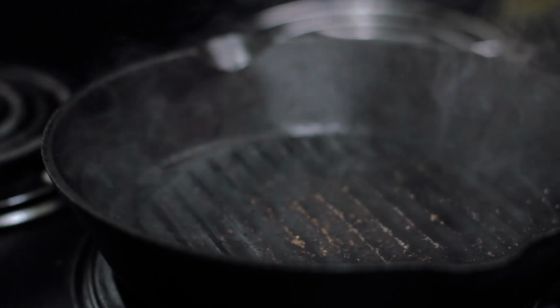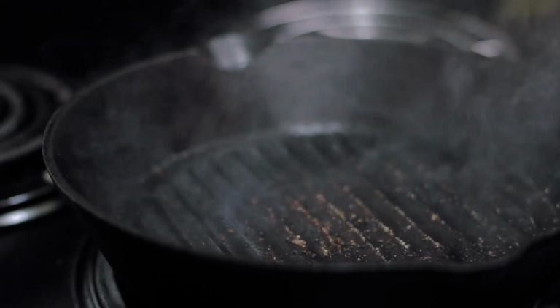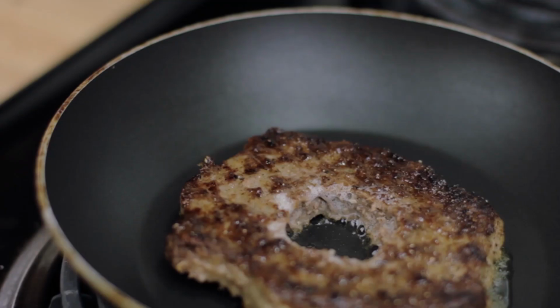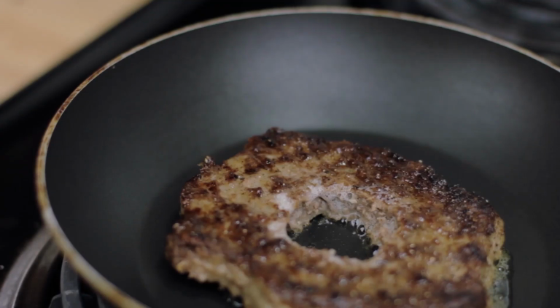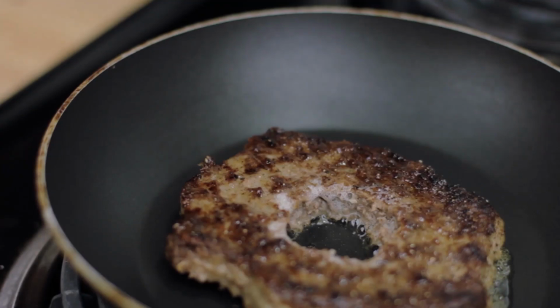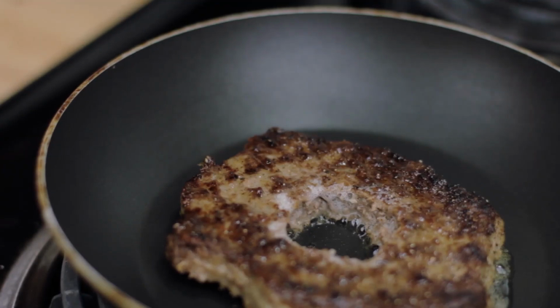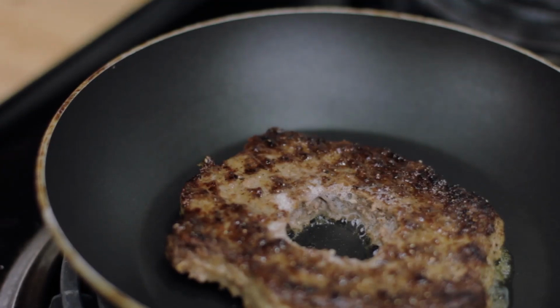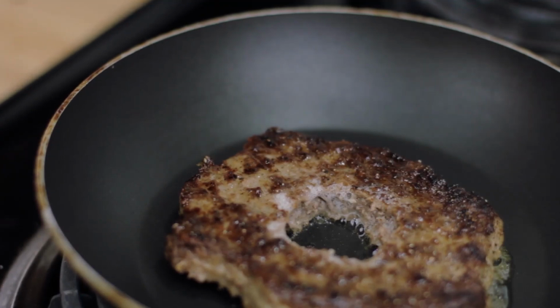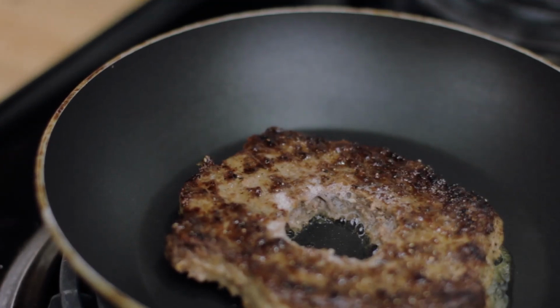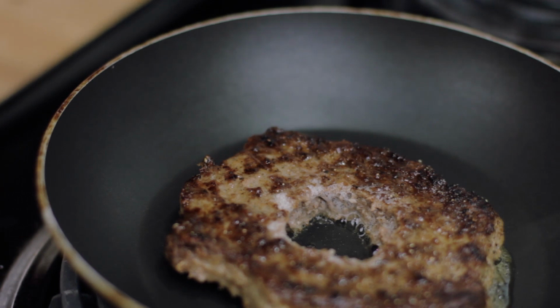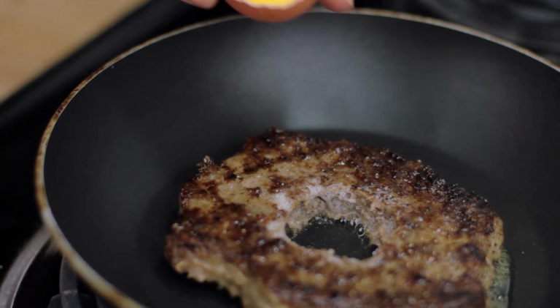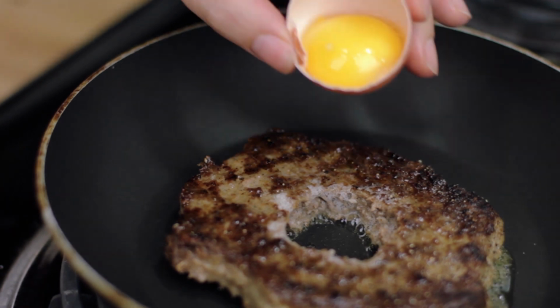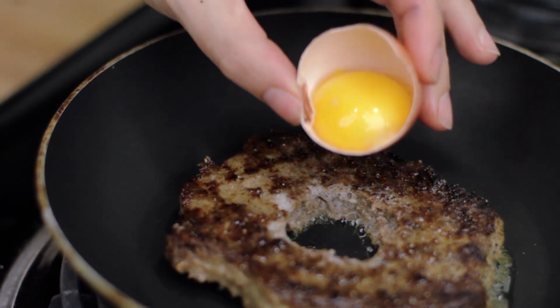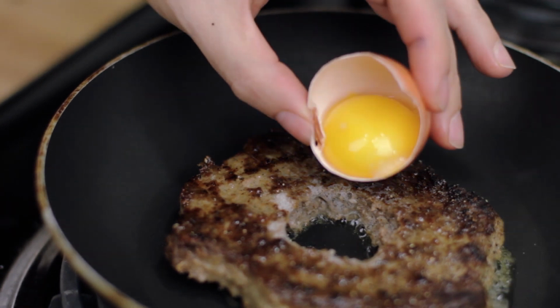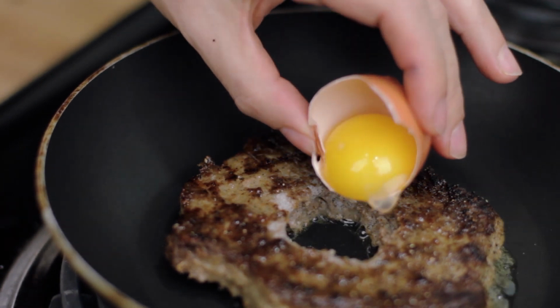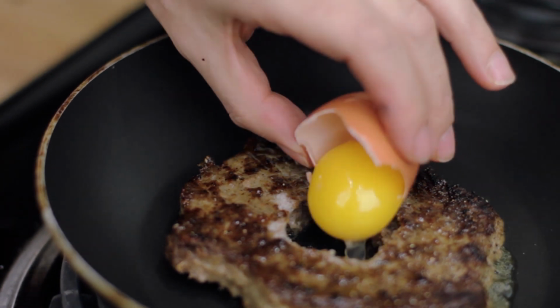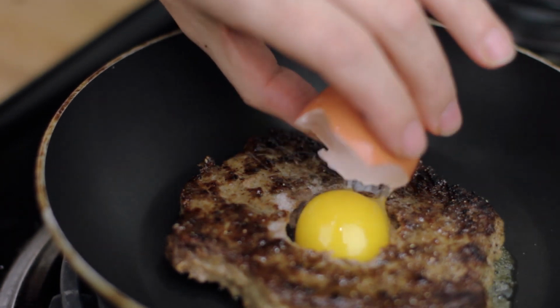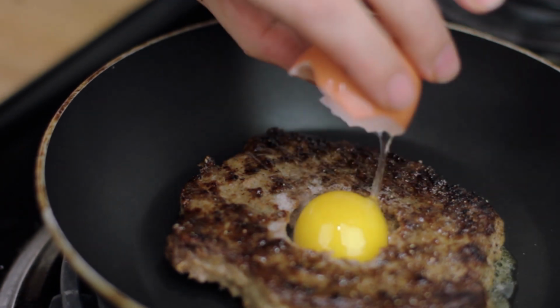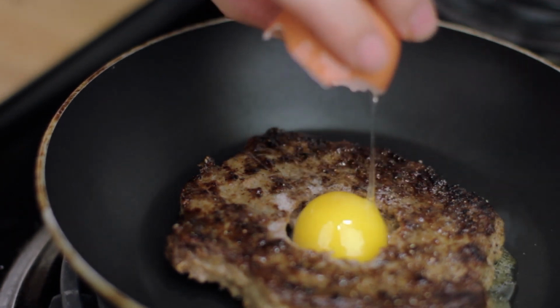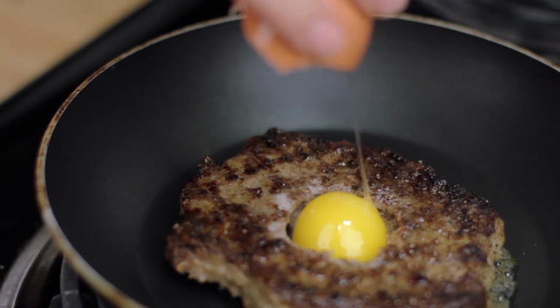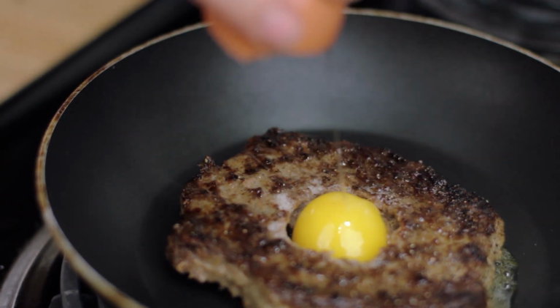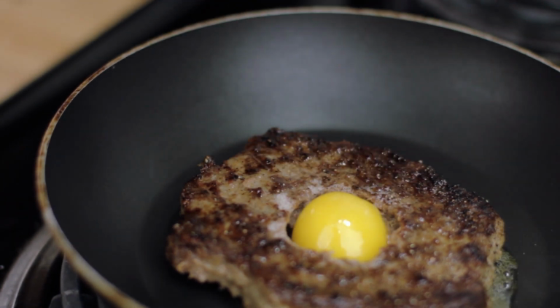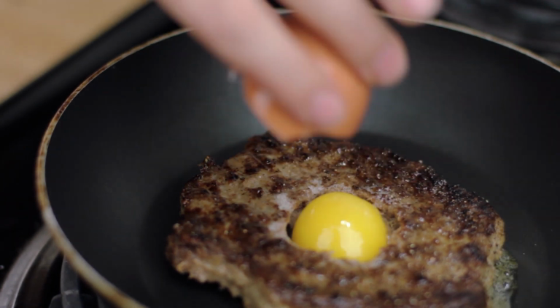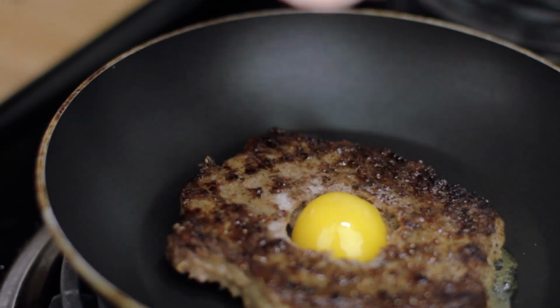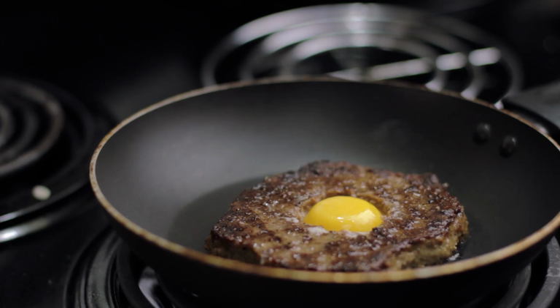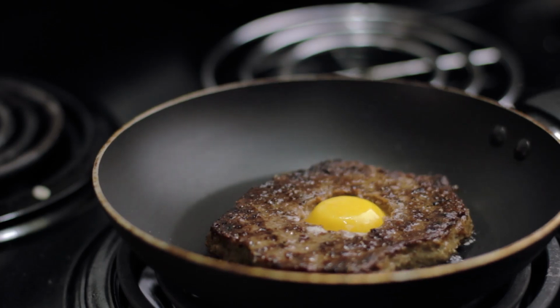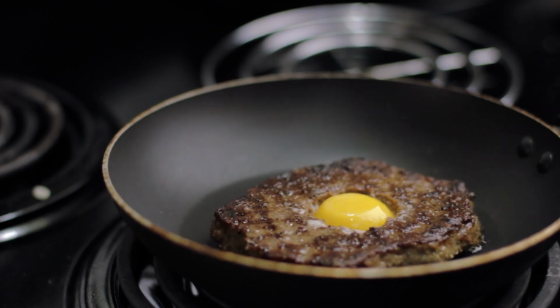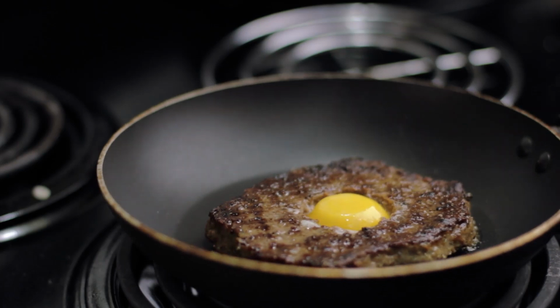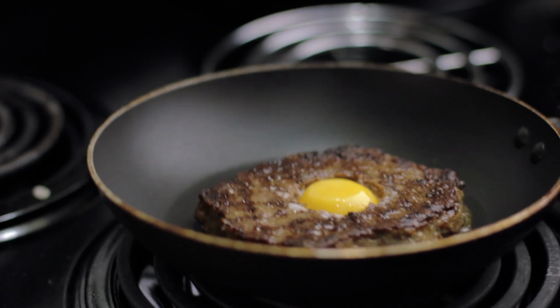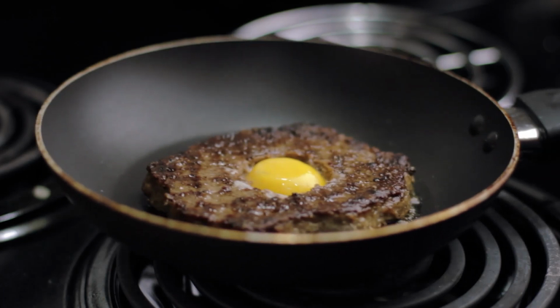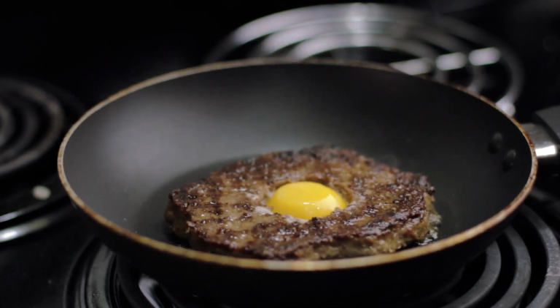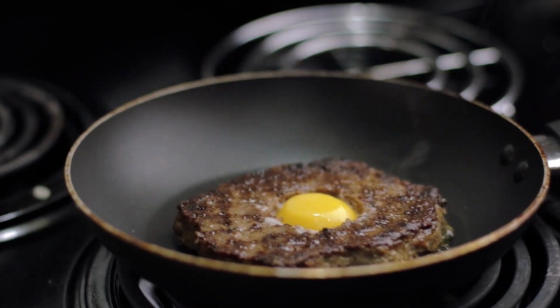Wait — there's a little secret for this special burger. We cut a circle in the middle and place an egg yolk in there, then just keep it on the stove for a bit.